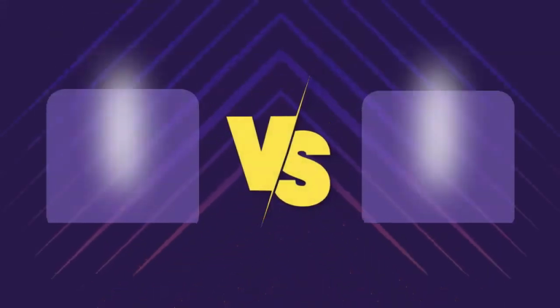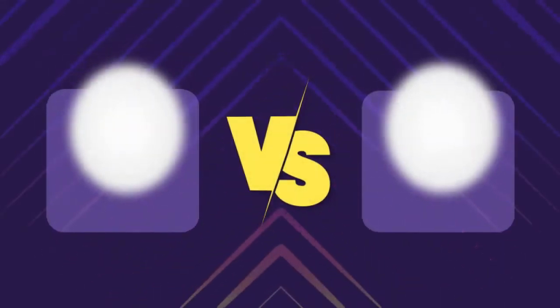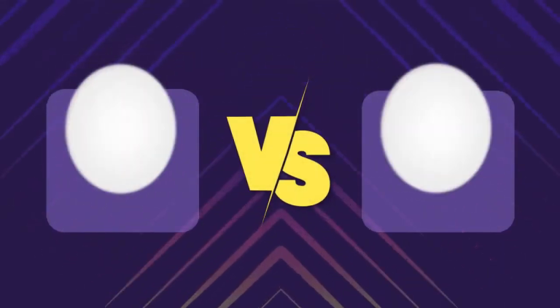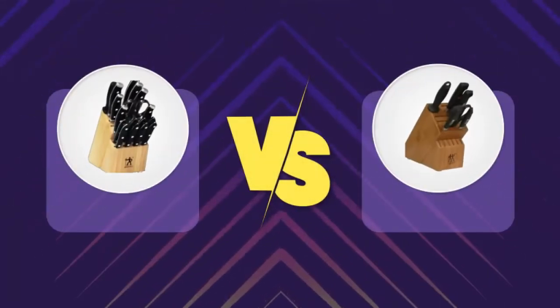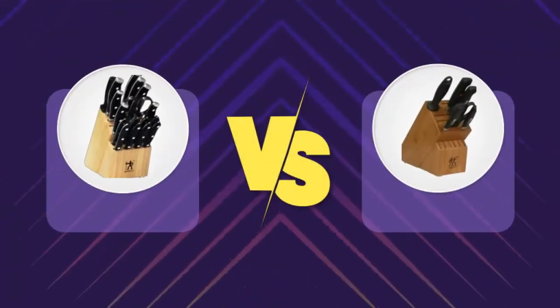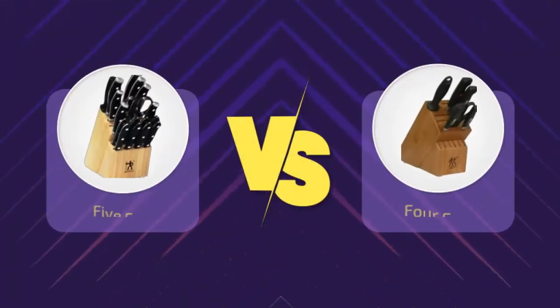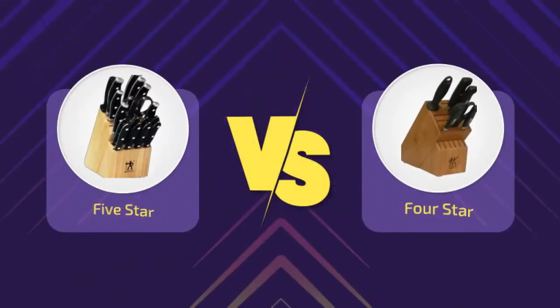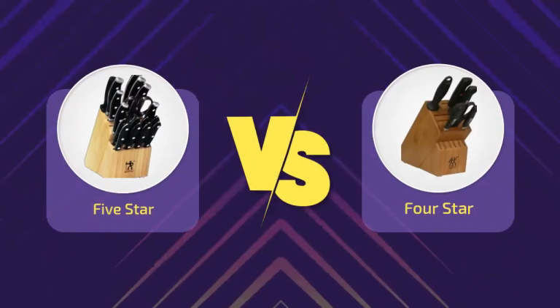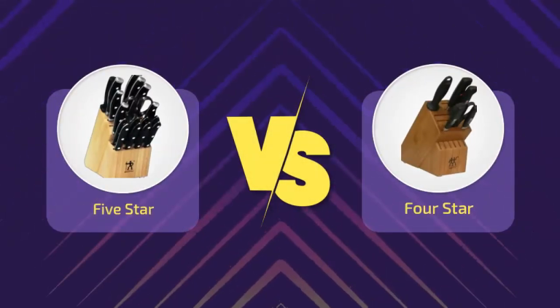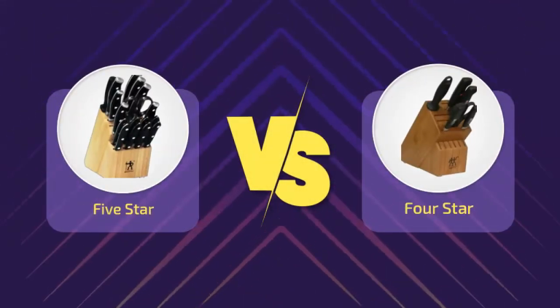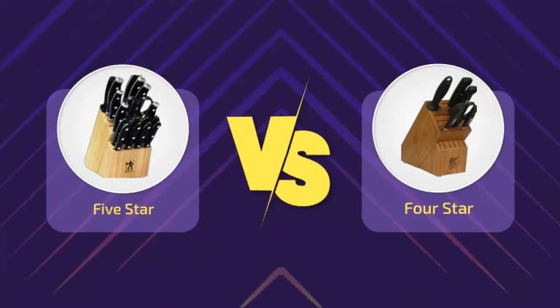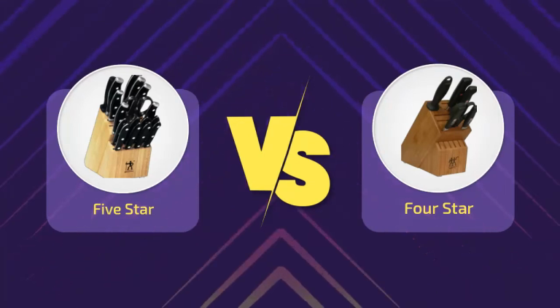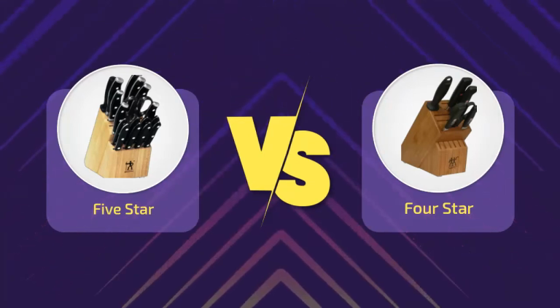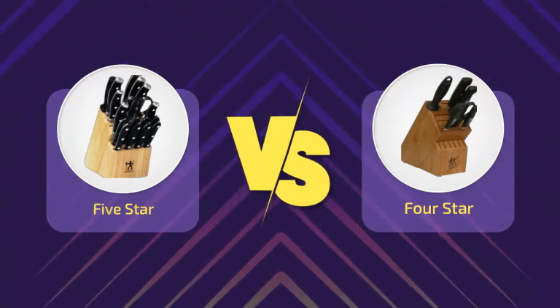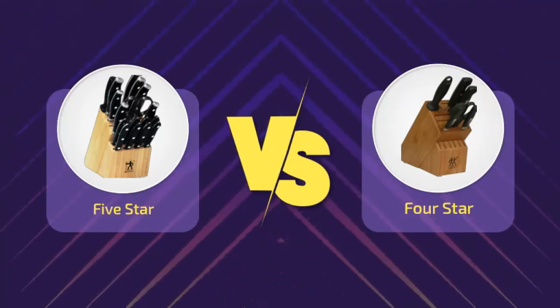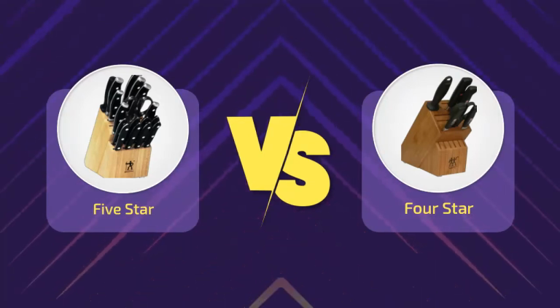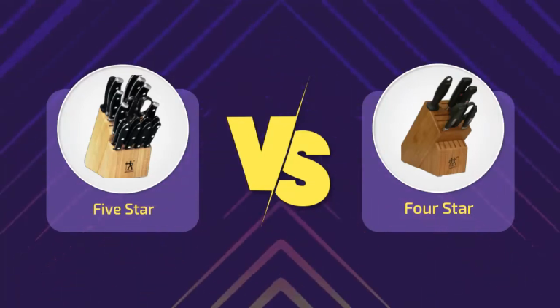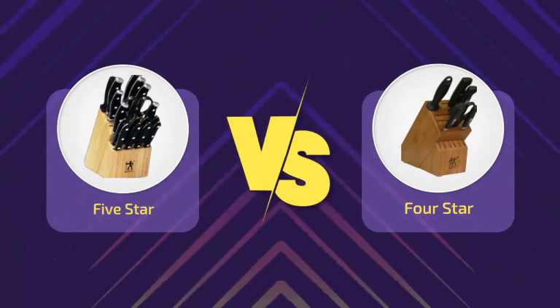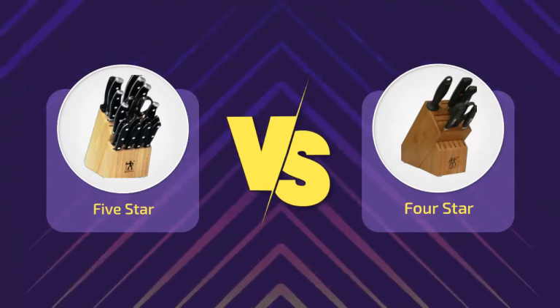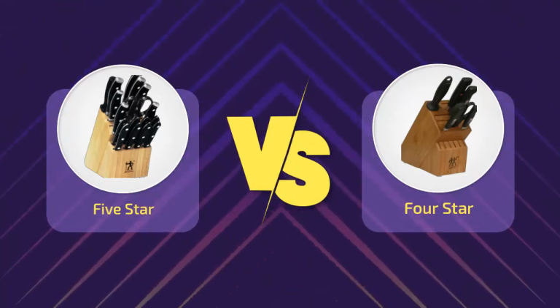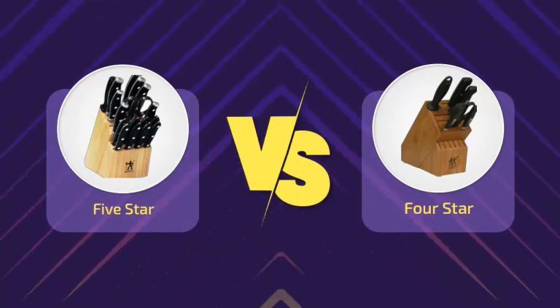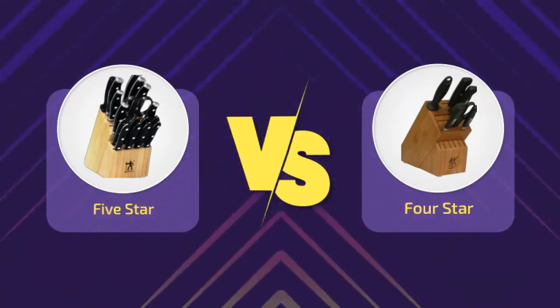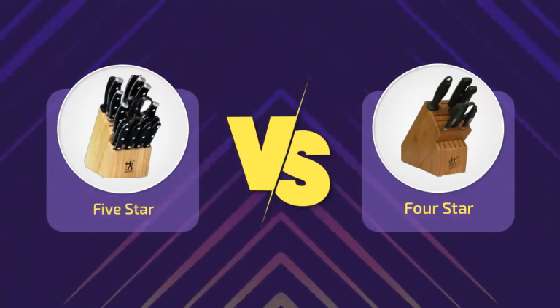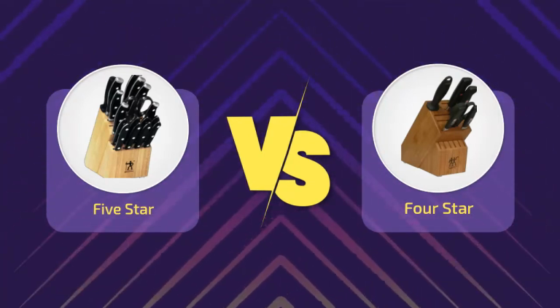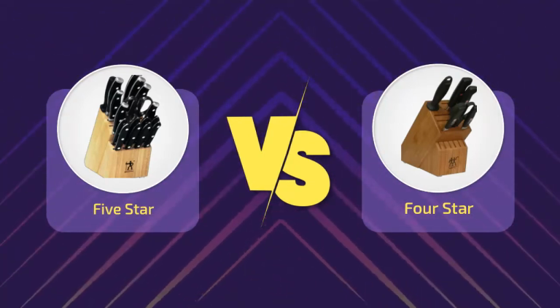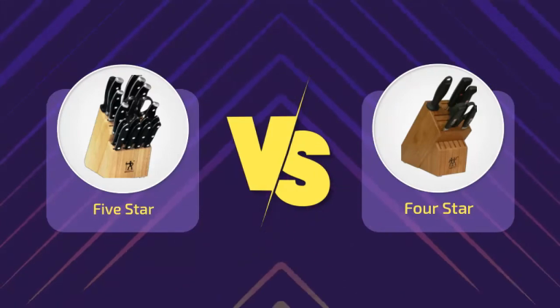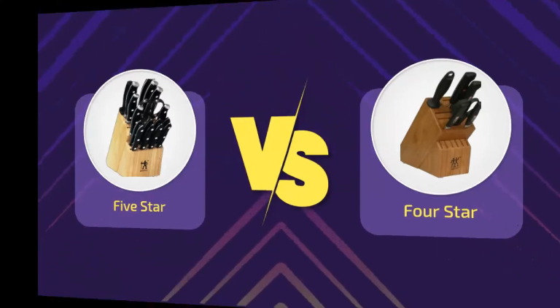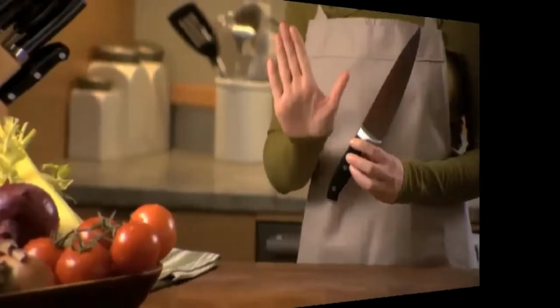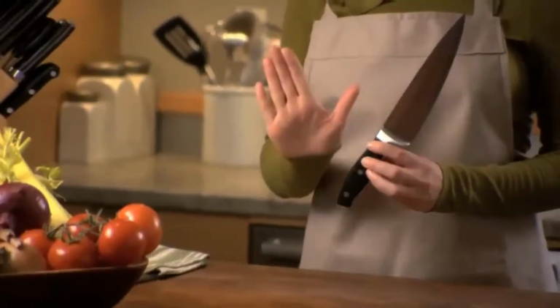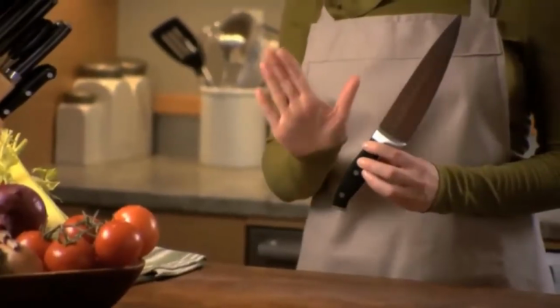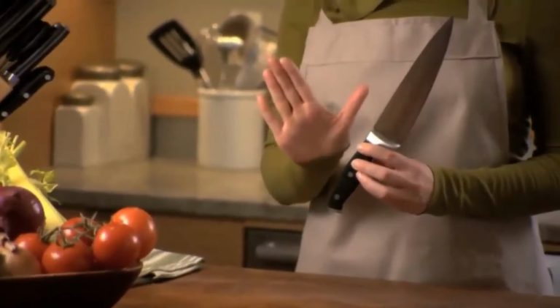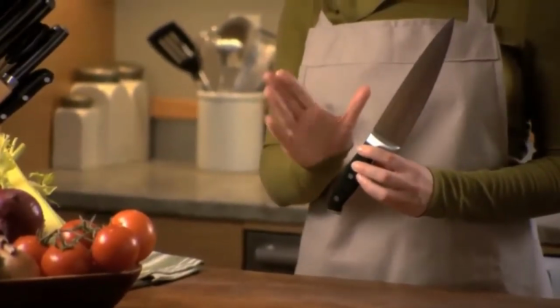Hi everyone, welcome to a new video. Today's subject: Henkel's 5-star vs. 4-star. Knives are a vital tool in any kitchen. They can be used to slice, dice, mince and chop just about anything.